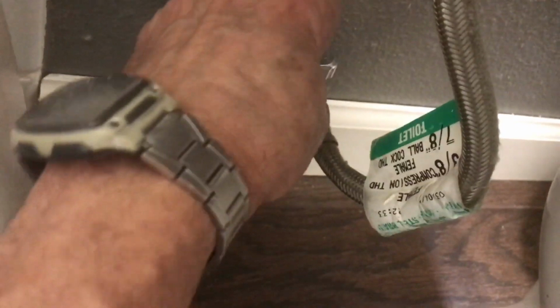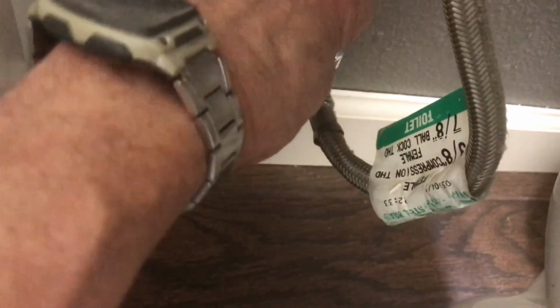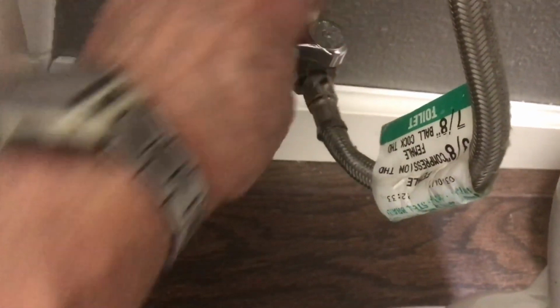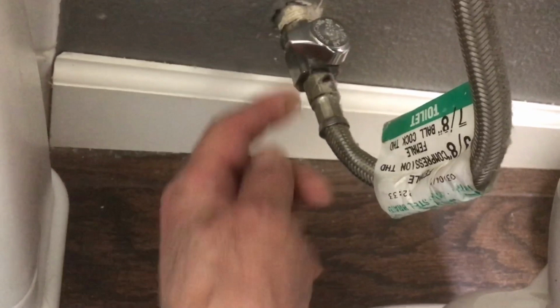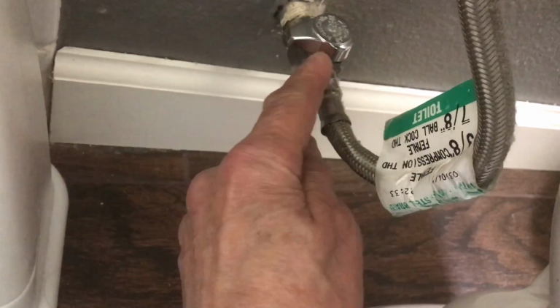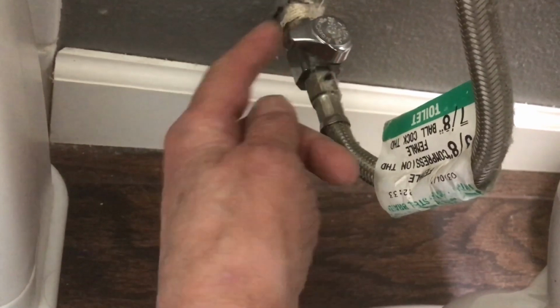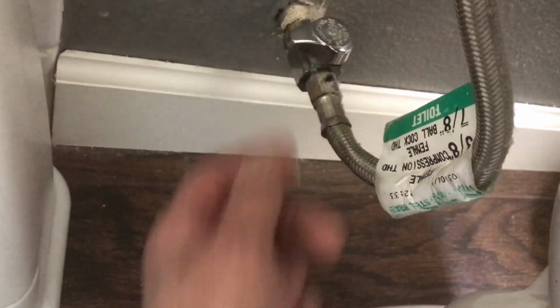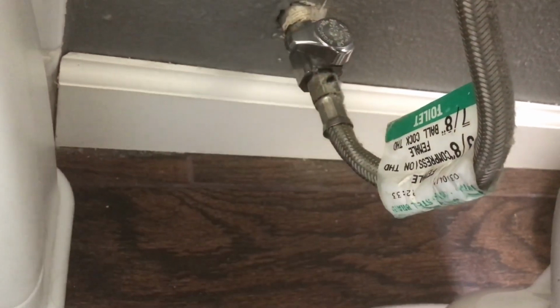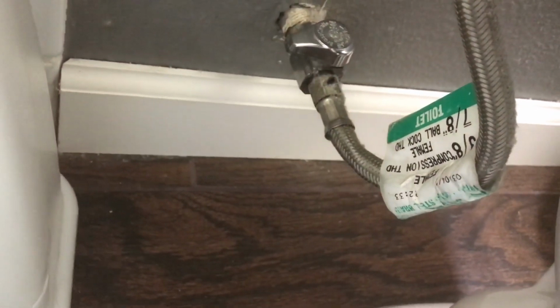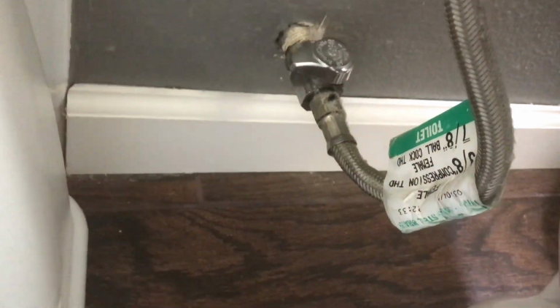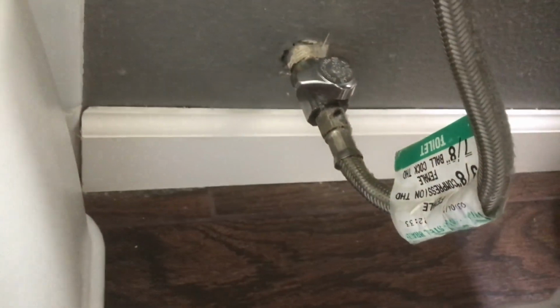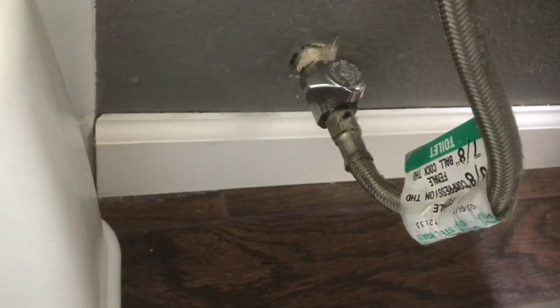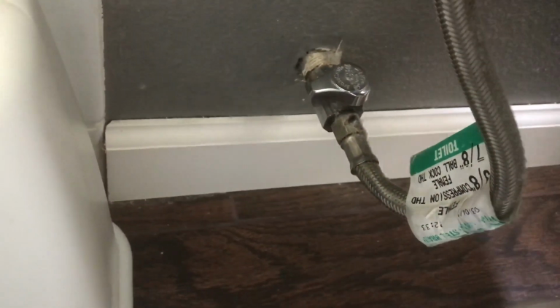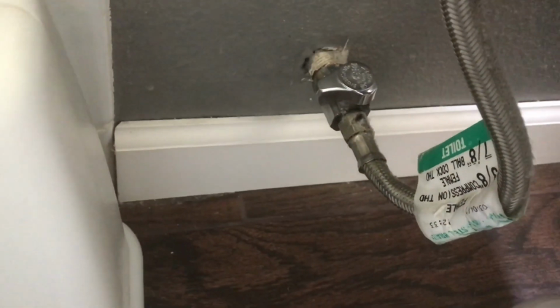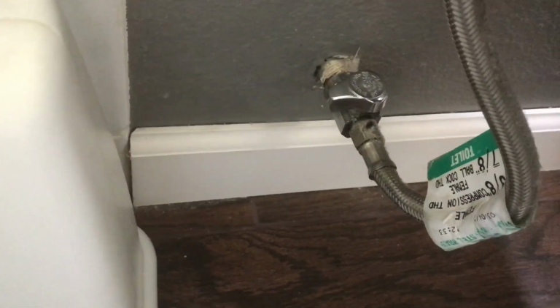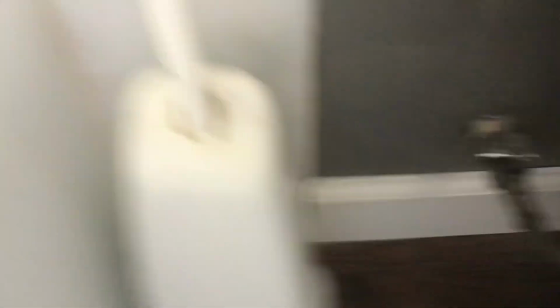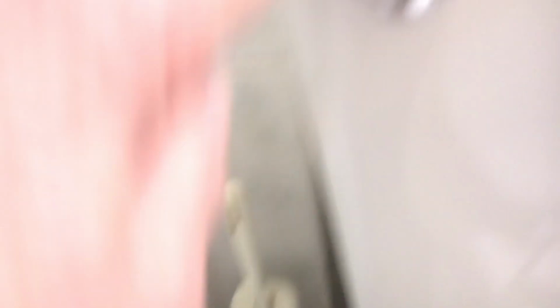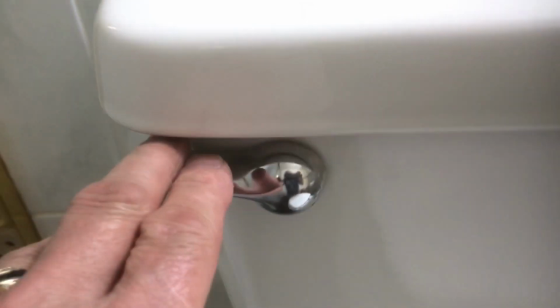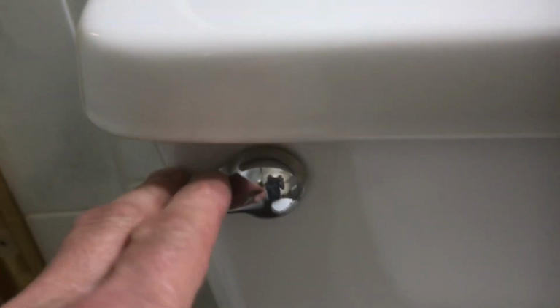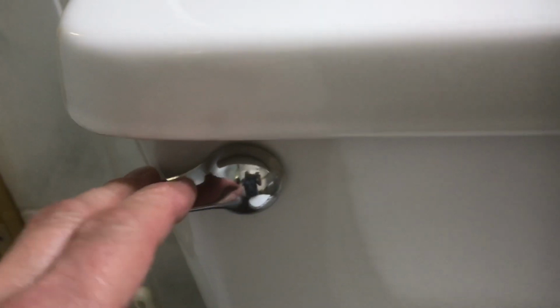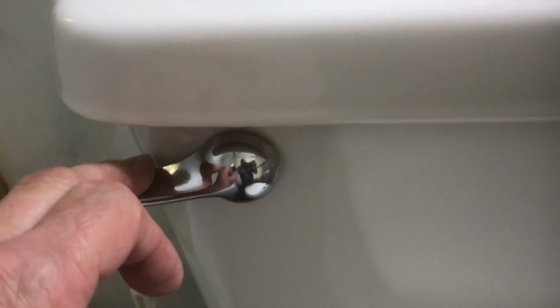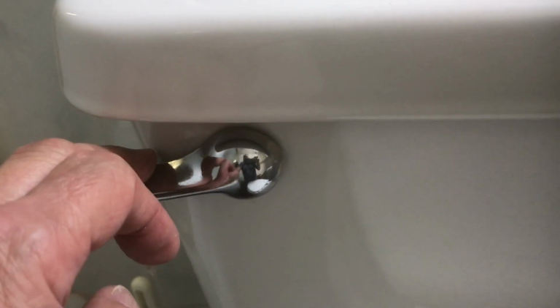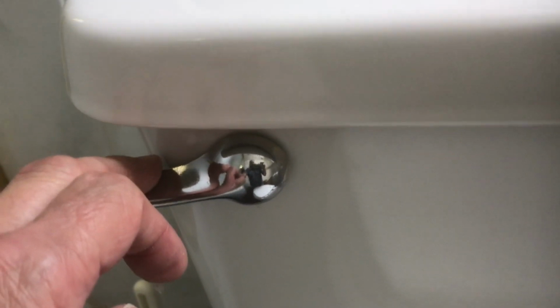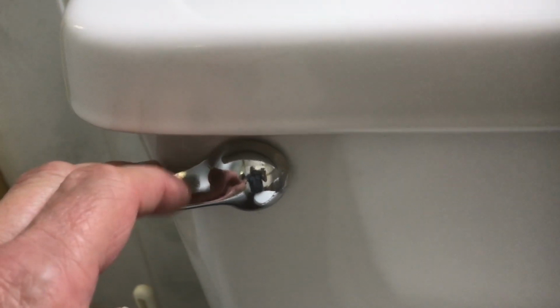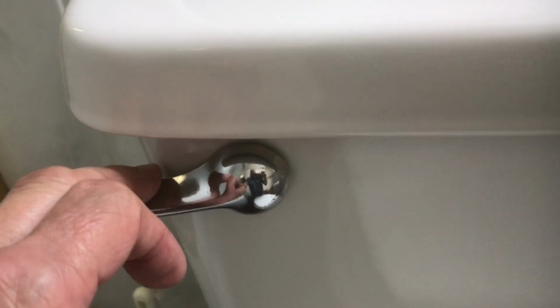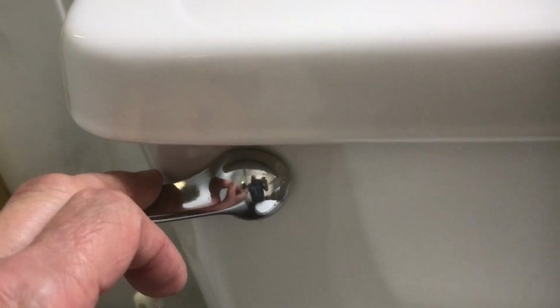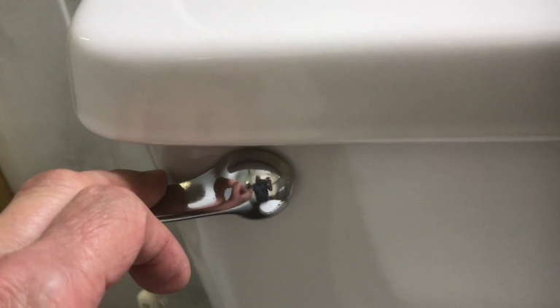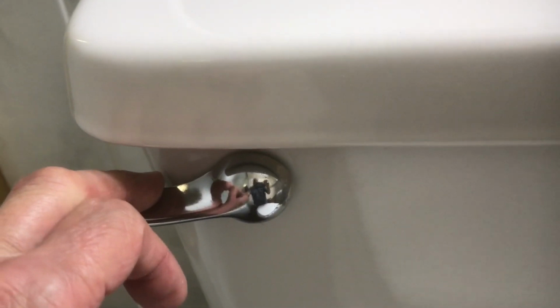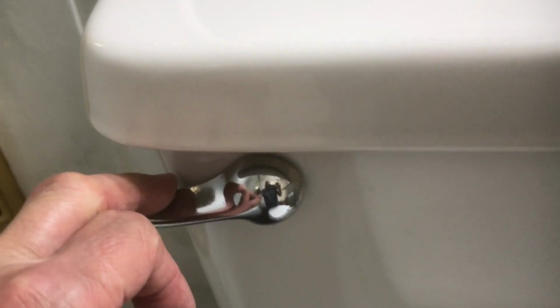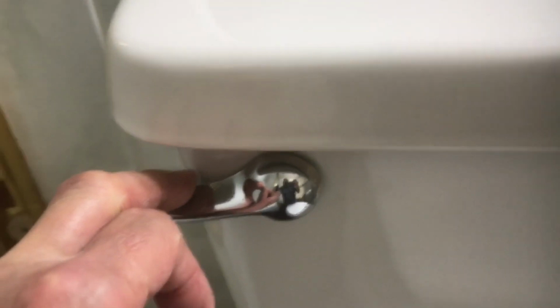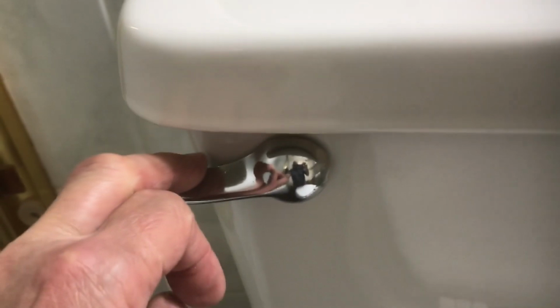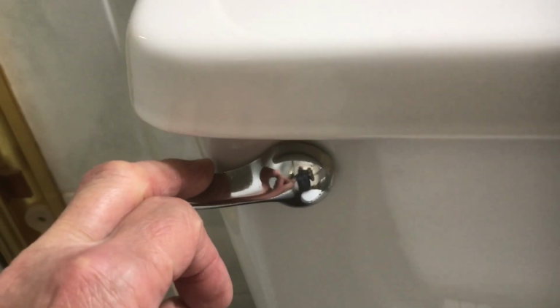So the first thing we'll do is shut off the water. This is a quarter-turn valve — those are really cool. The ones that you have to crank just don't seem to seat well.